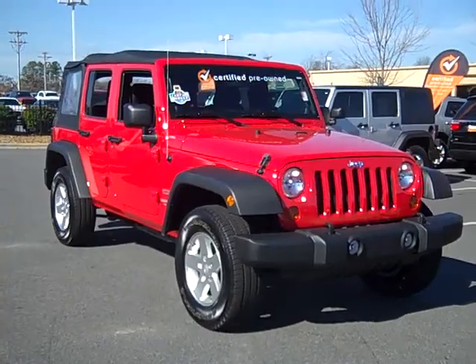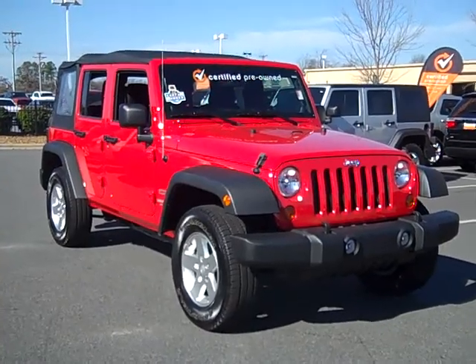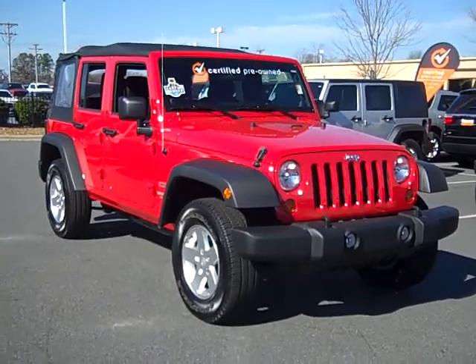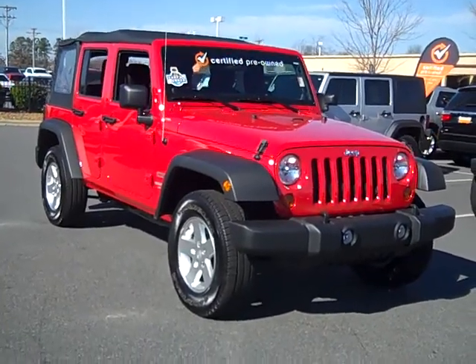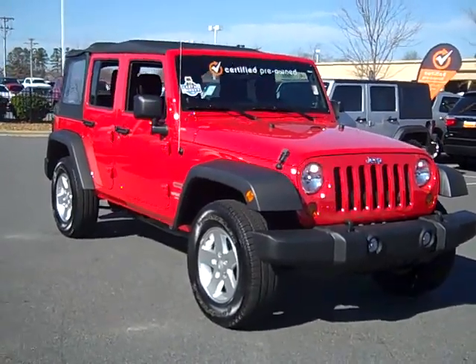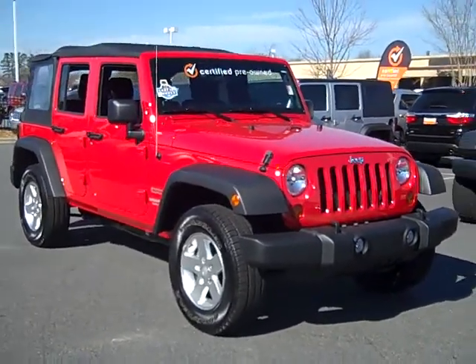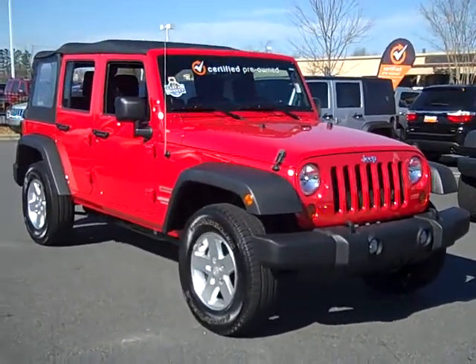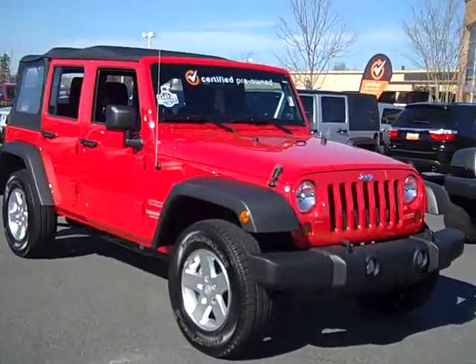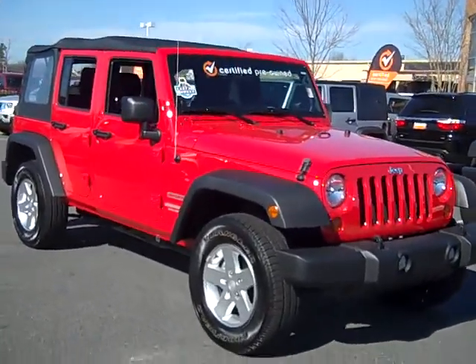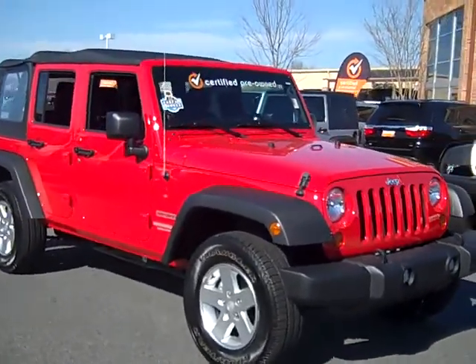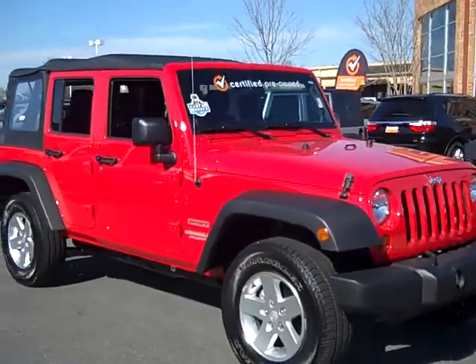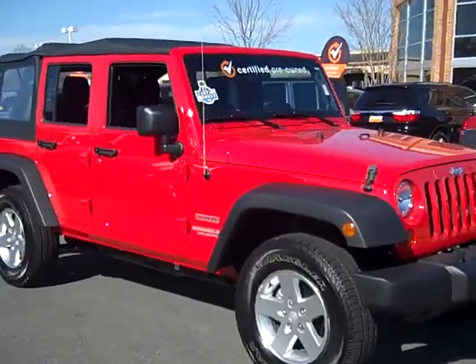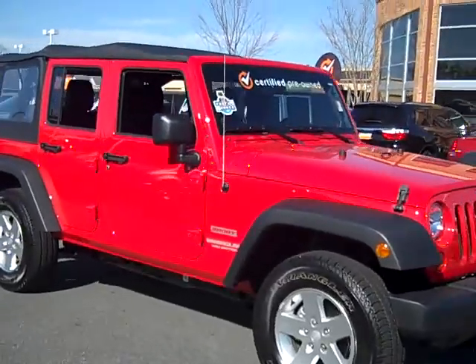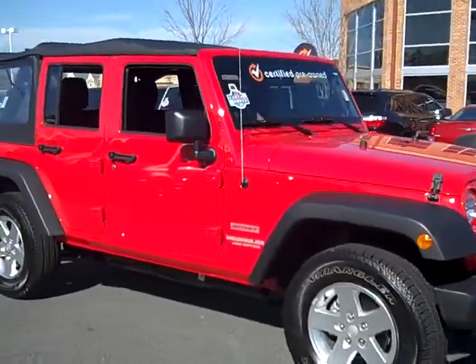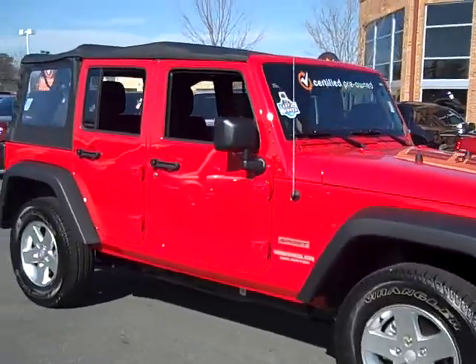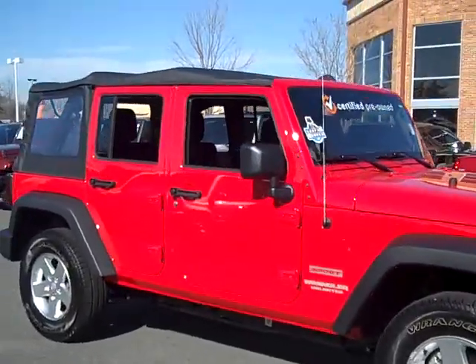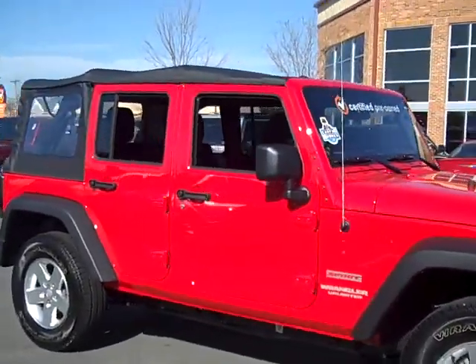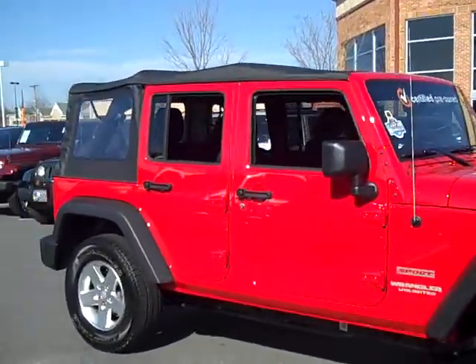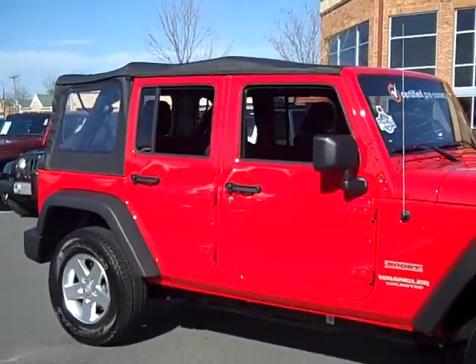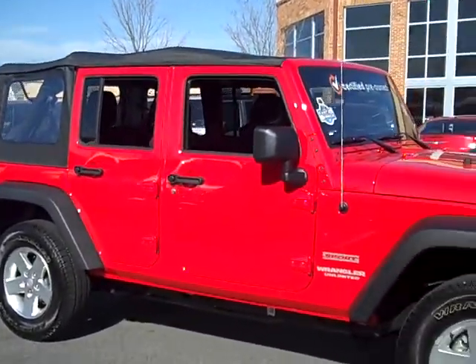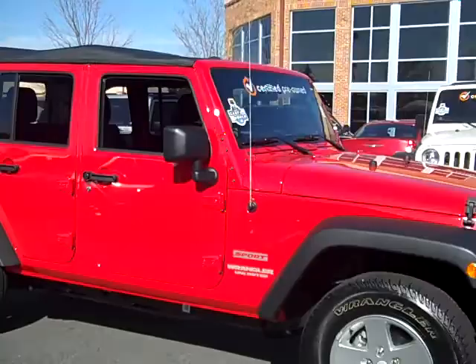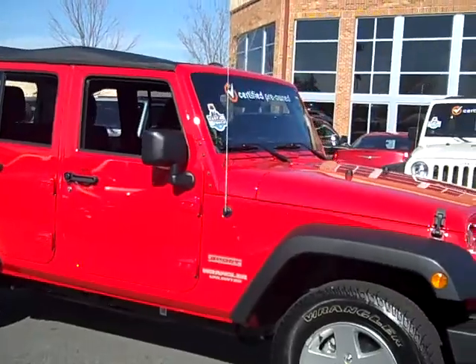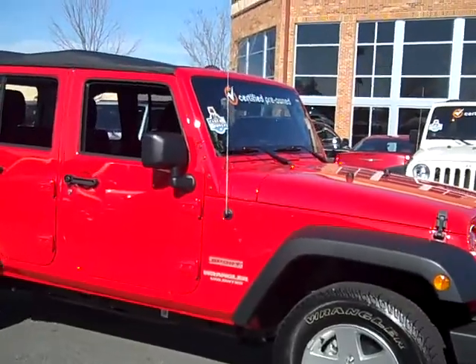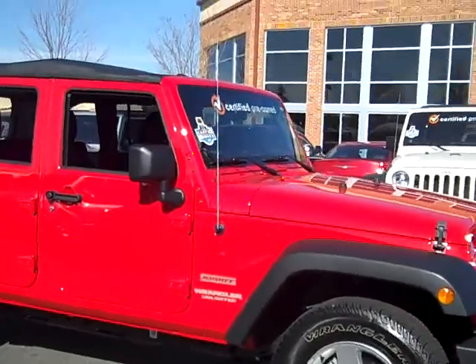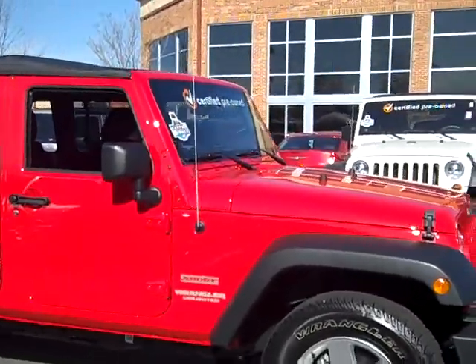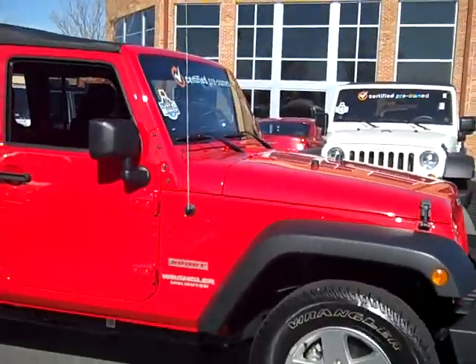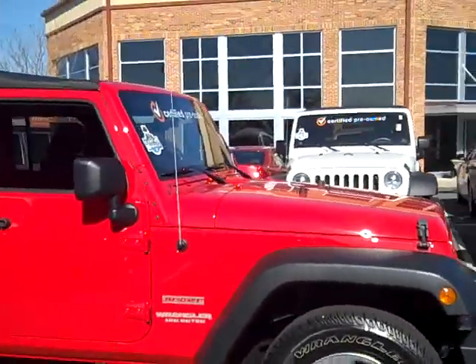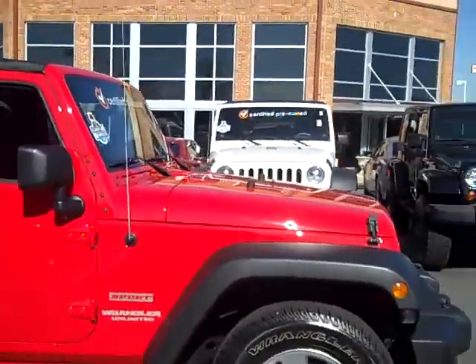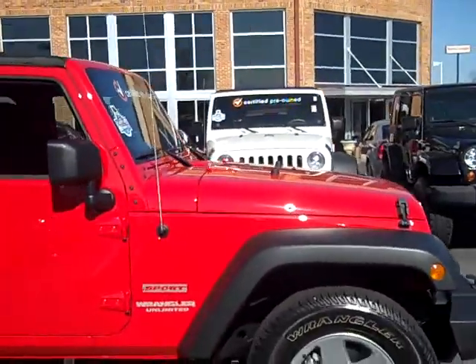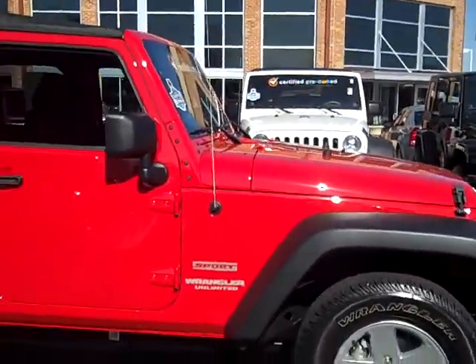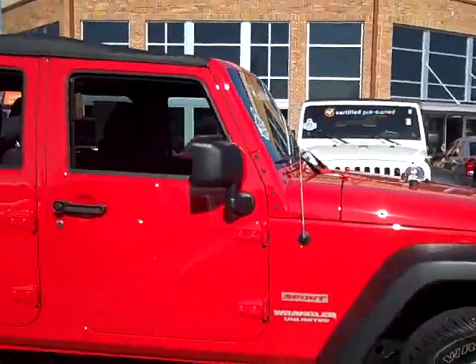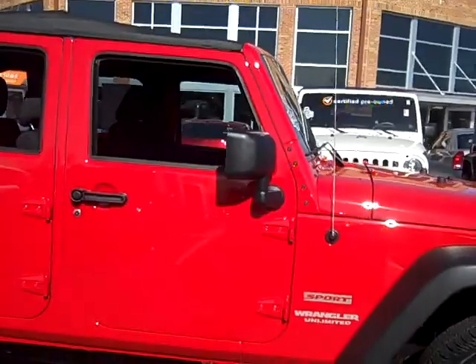Have a blast in this 2011 beautiful flame red Jeep Wrangler. This vacation ready car looks like it's never been out of the garage — it has no scratches or dents on the paint at all. This one owner car has a 3.8 V6 engine and low mileage.